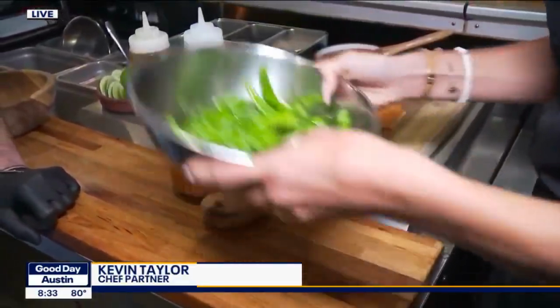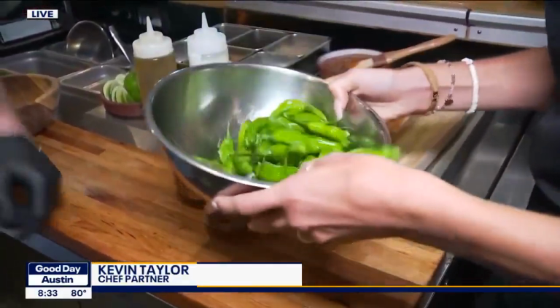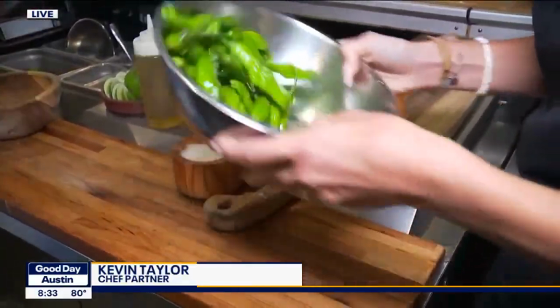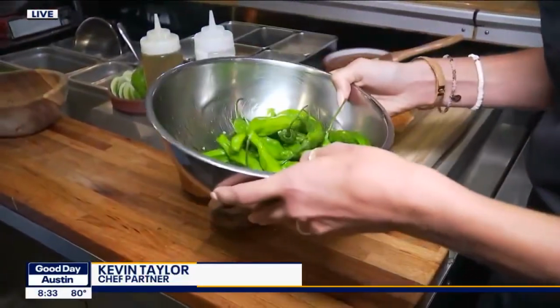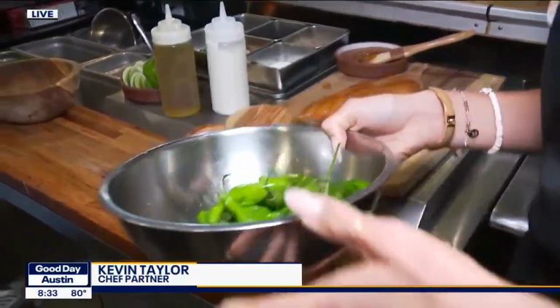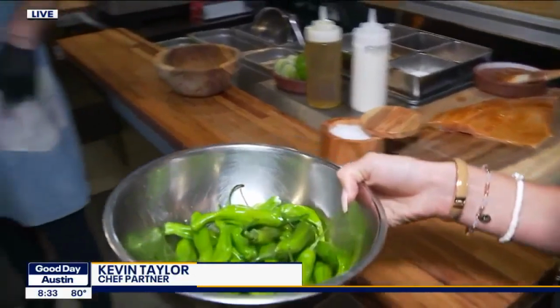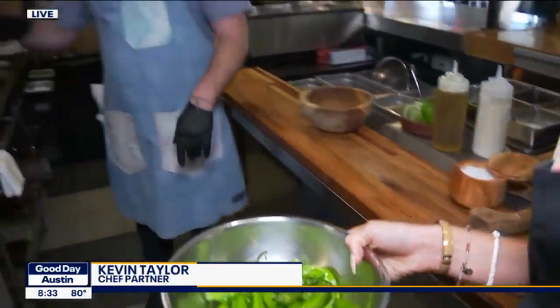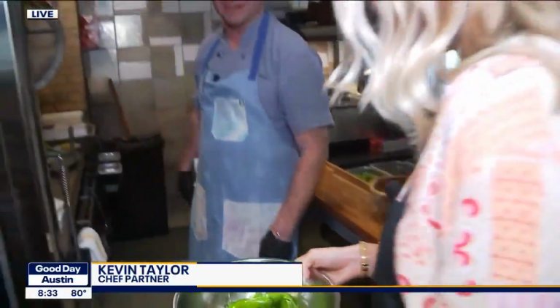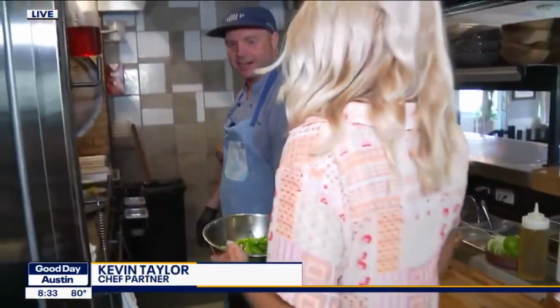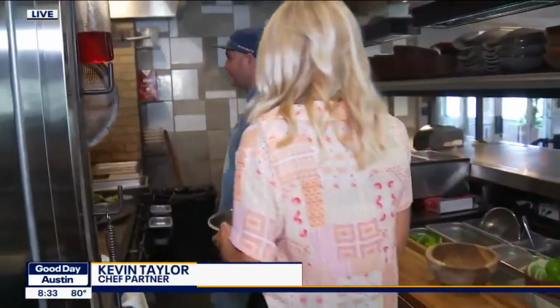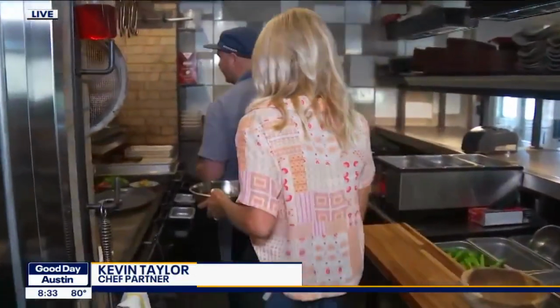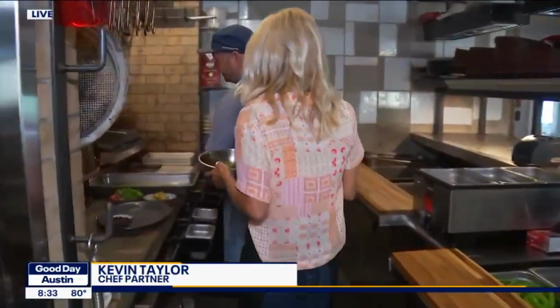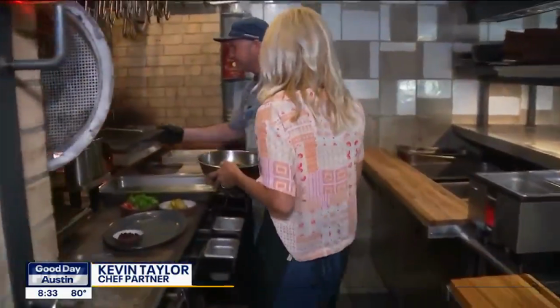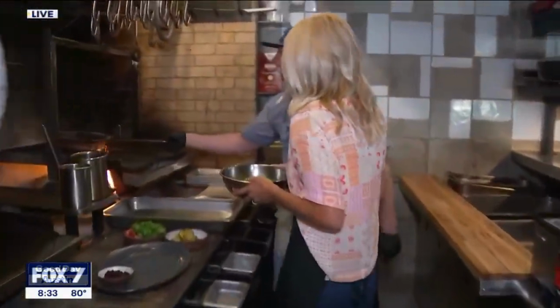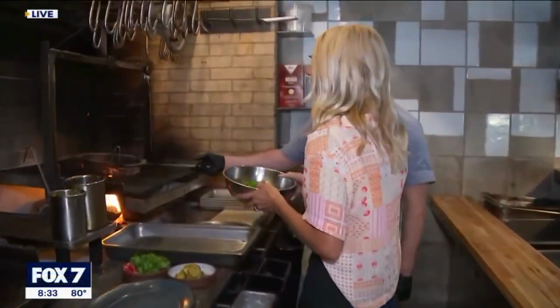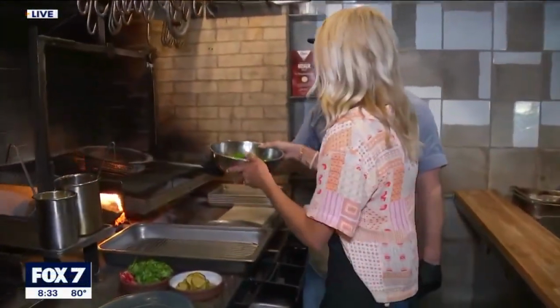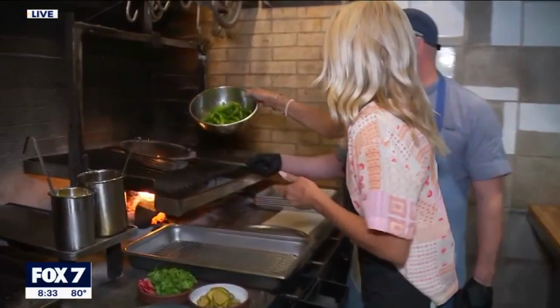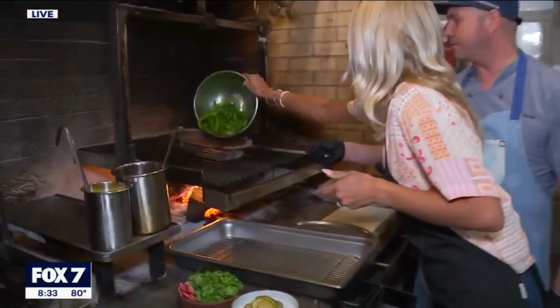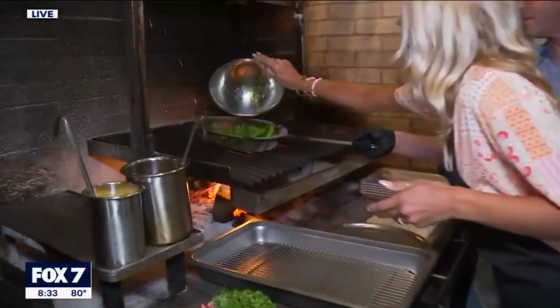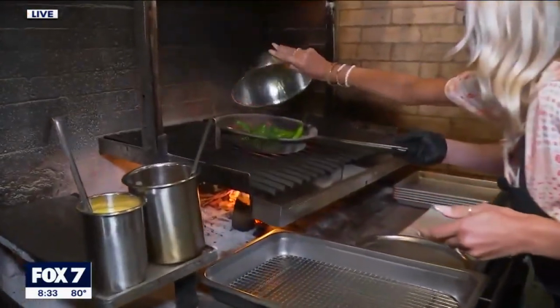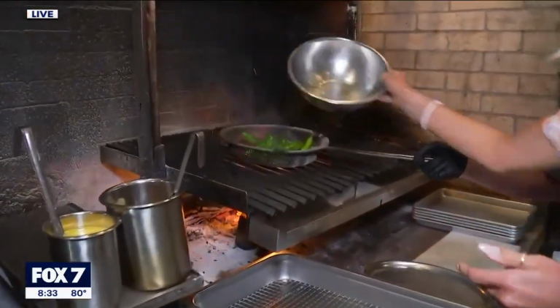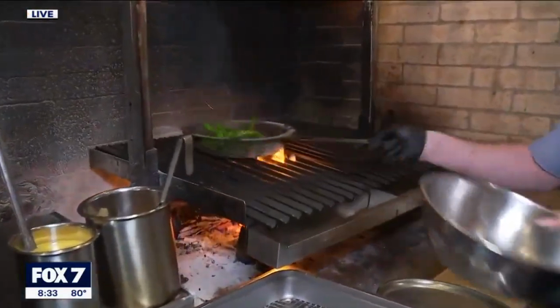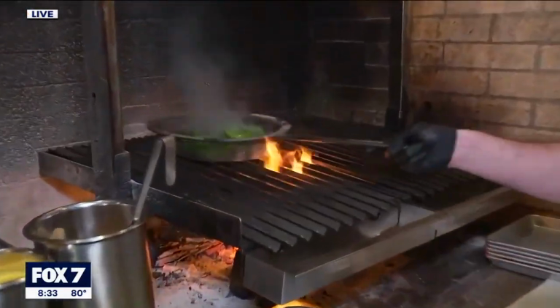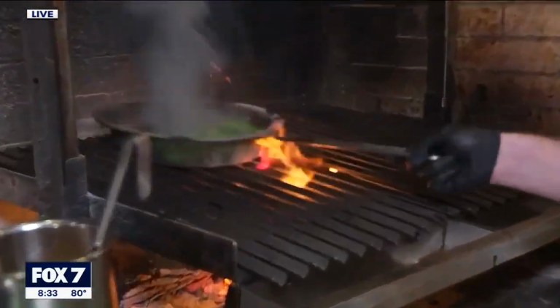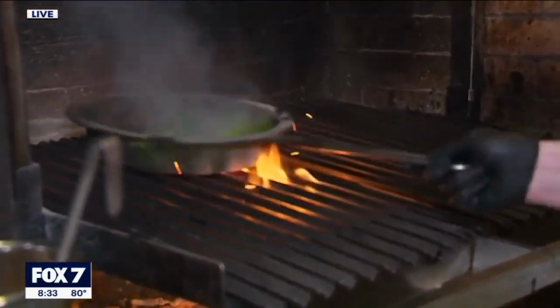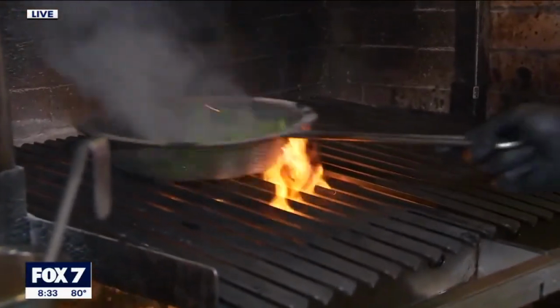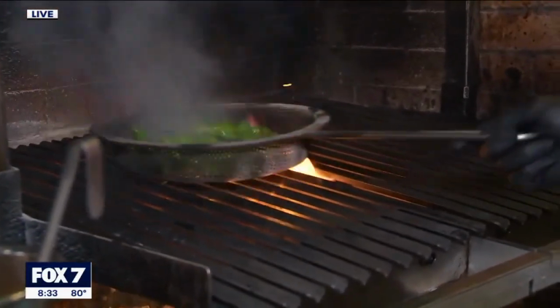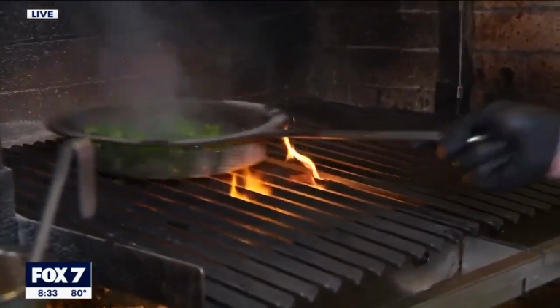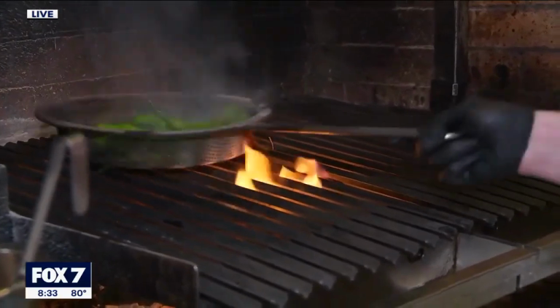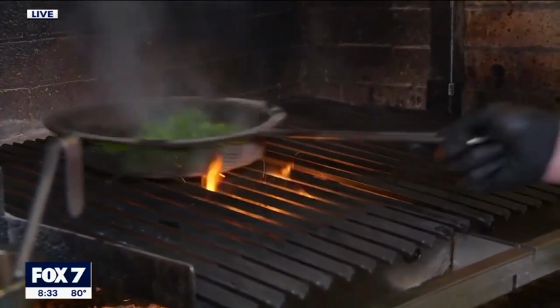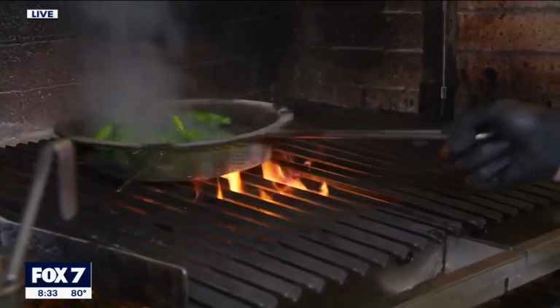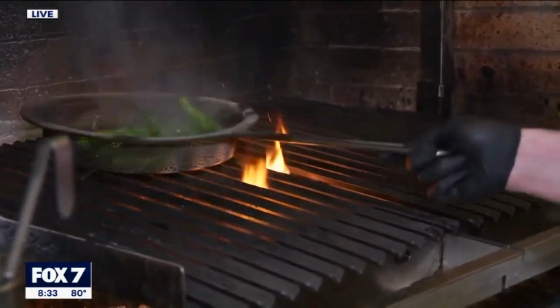Am I hired yet? Yeah, you are. I actually need you to come back at 5 o'clock. All right, sounds good. Now I want you to go ahead and throw this in the basket. Got it. Then we're just going to let those char up and blister.